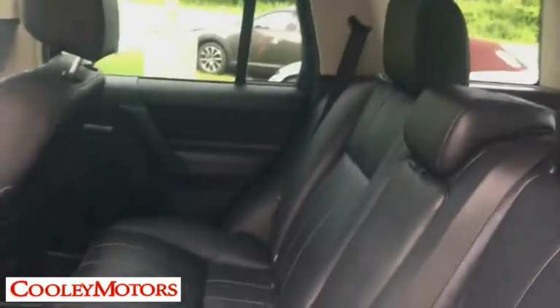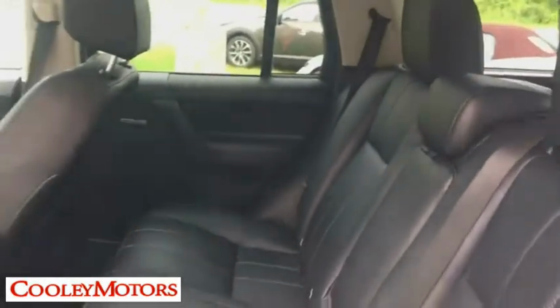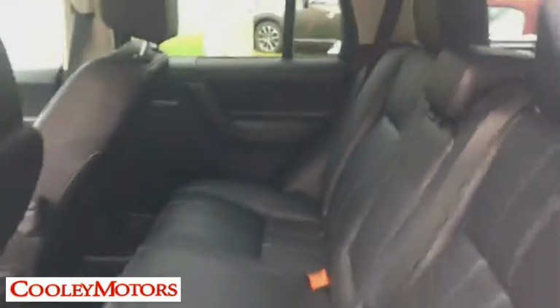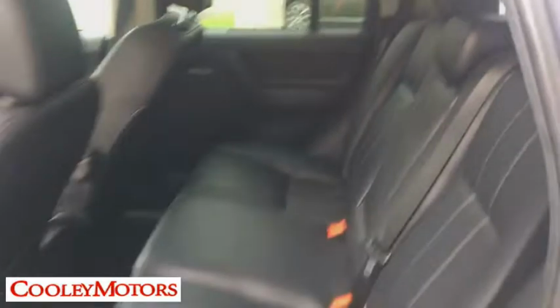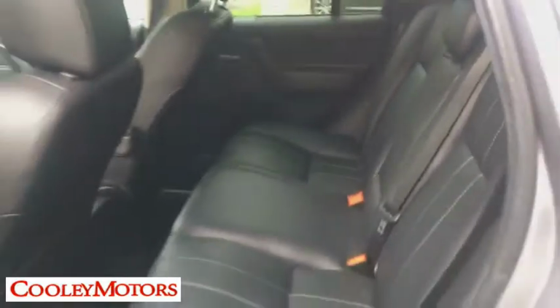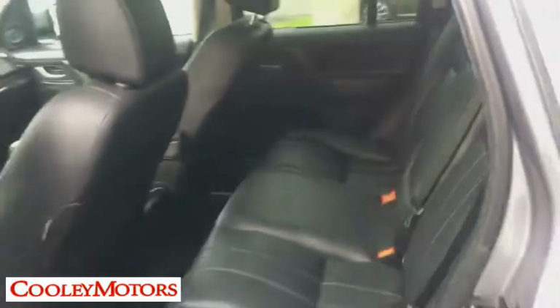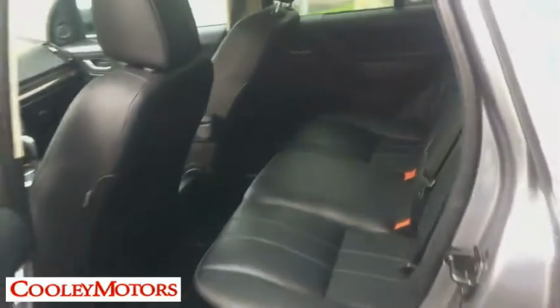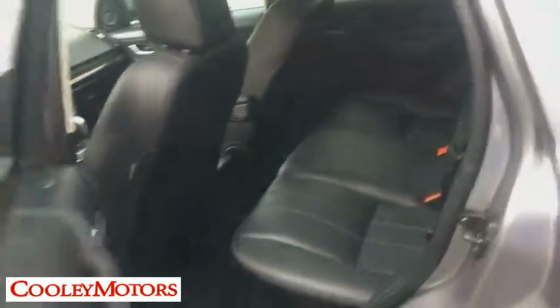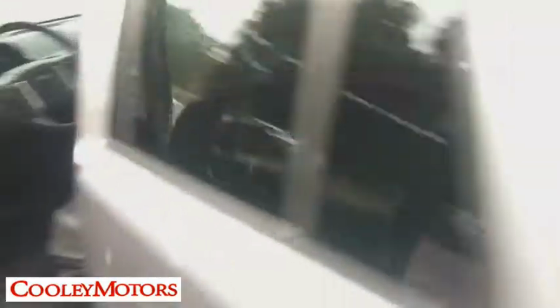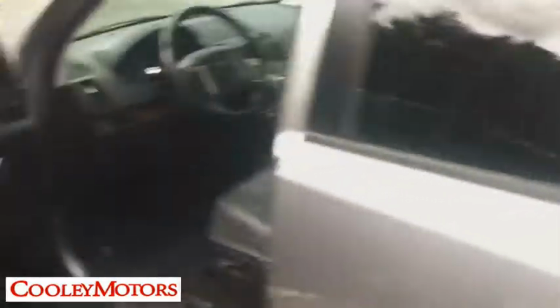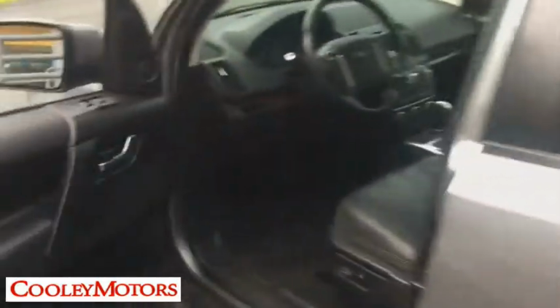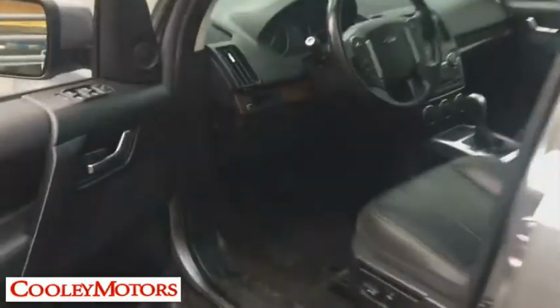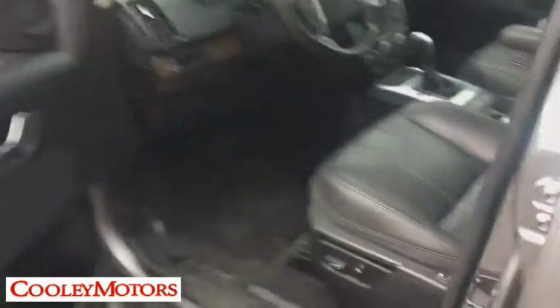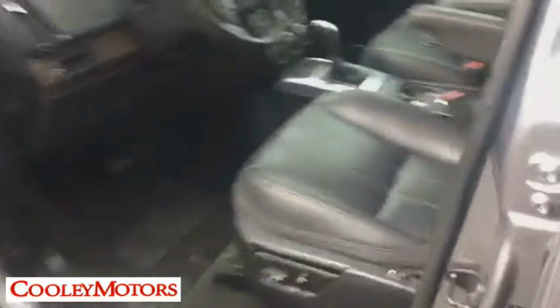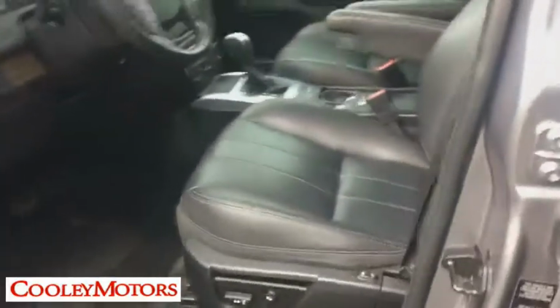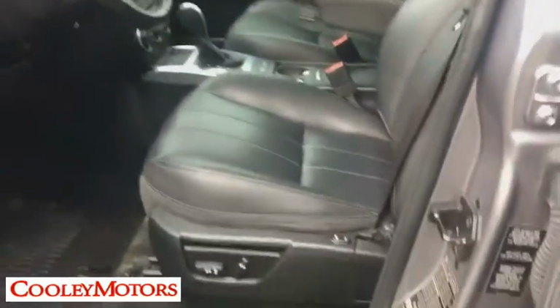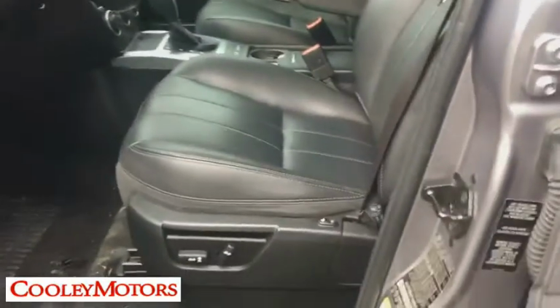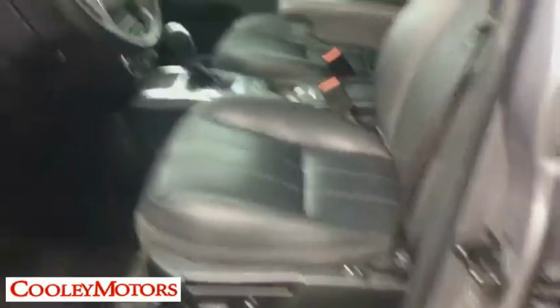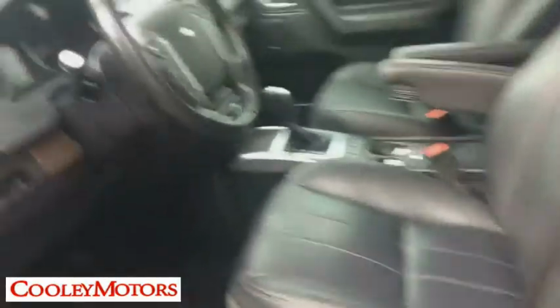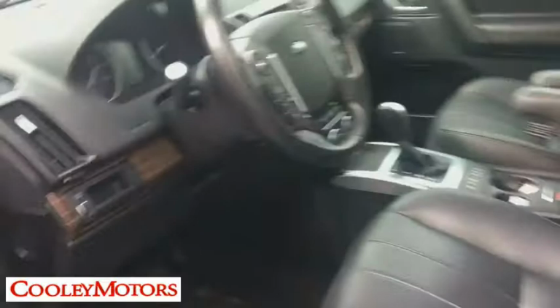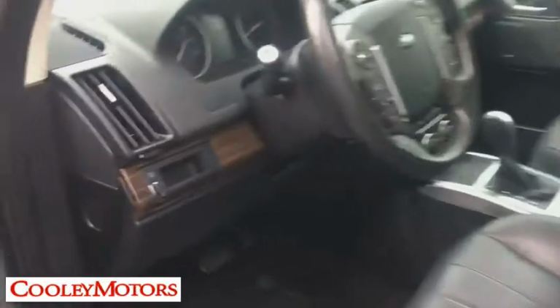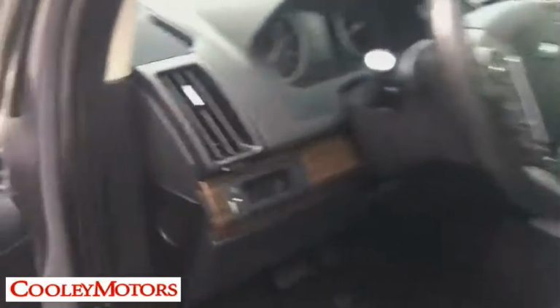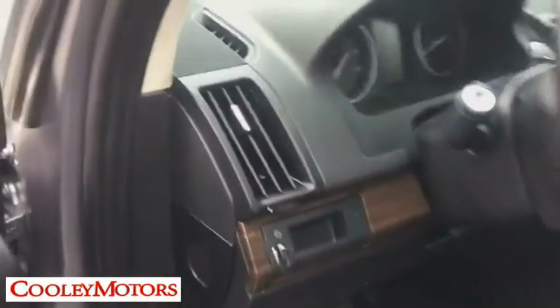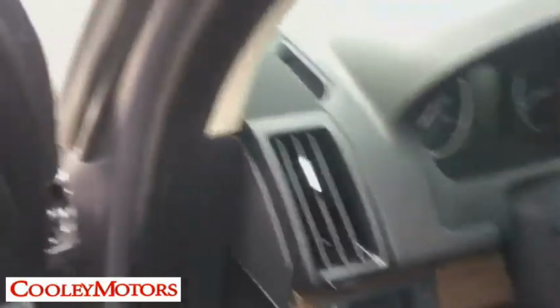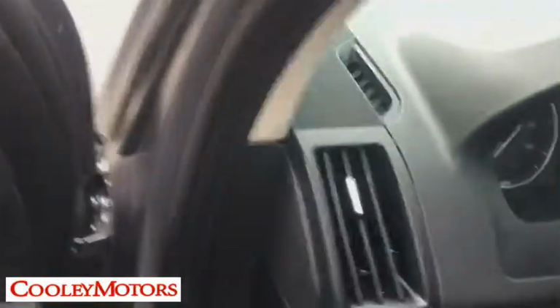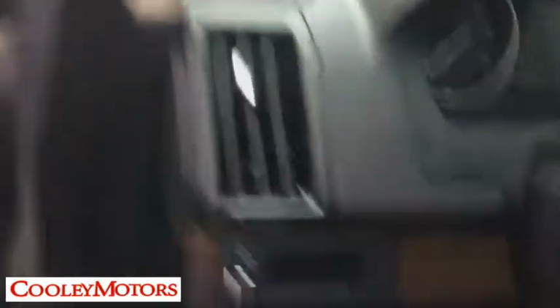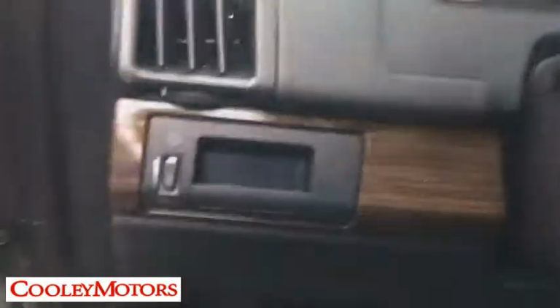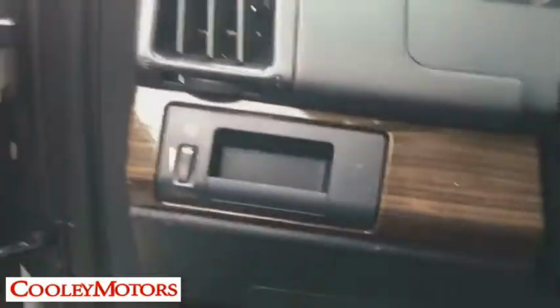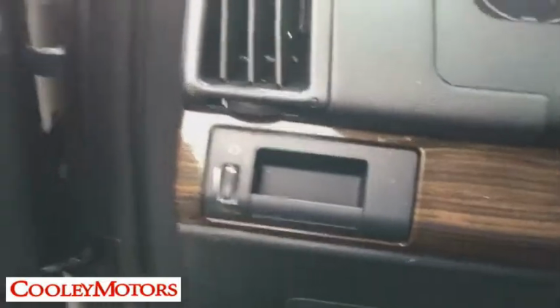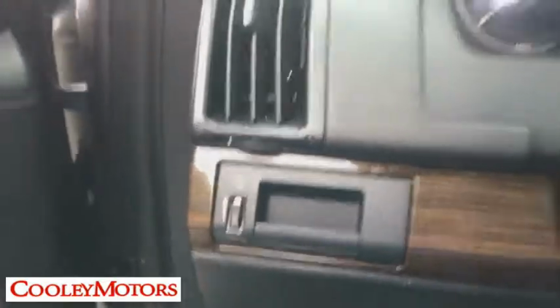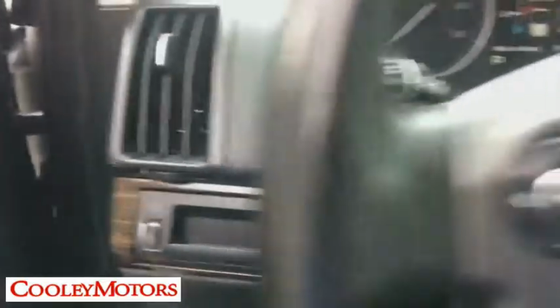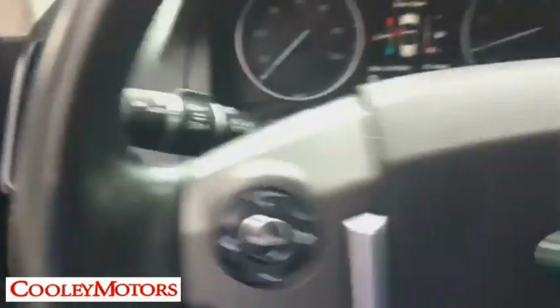CD player, trip computer, rear window defroster, power windows, panic alarm, brake assist, remote keyless entry, tachometer, power moonroof, tilt steering wheel.